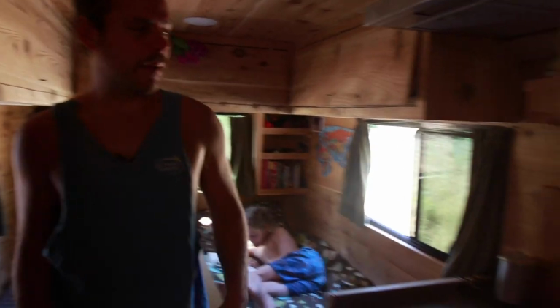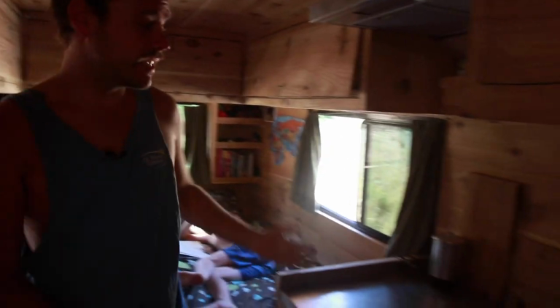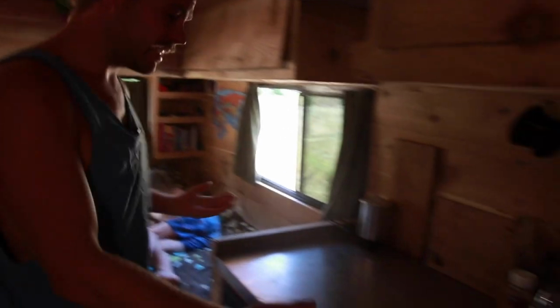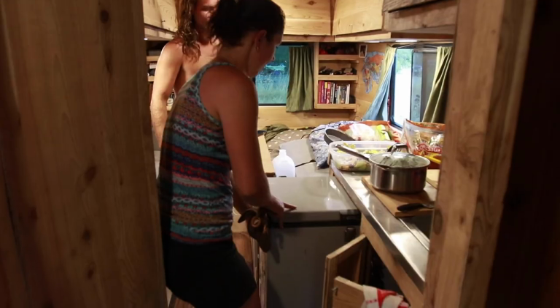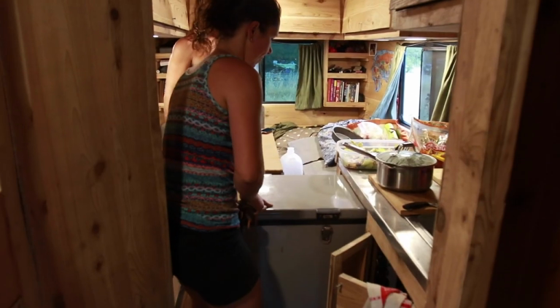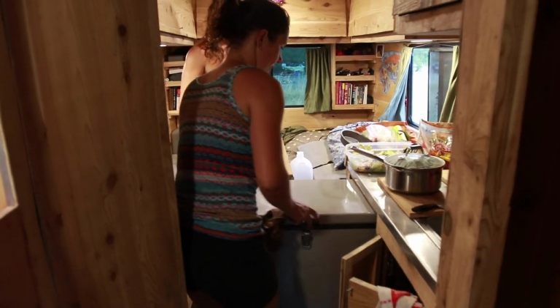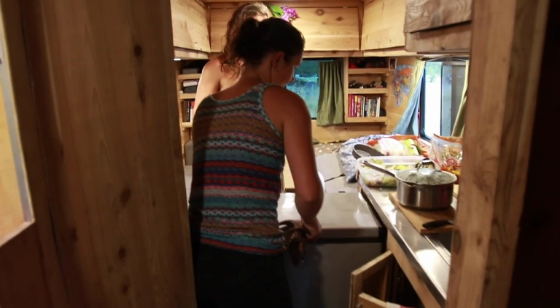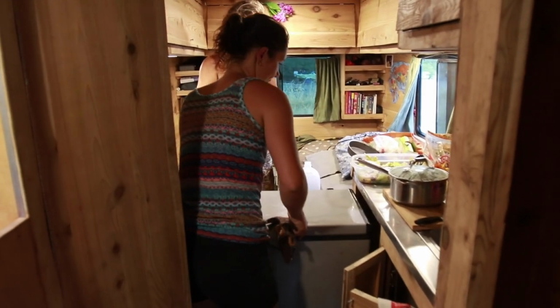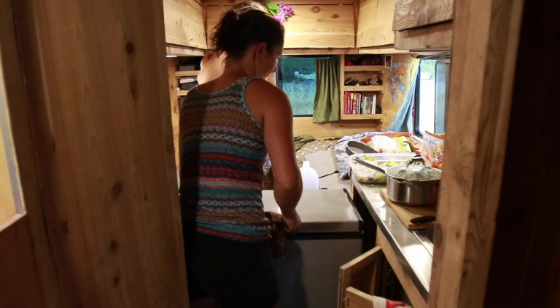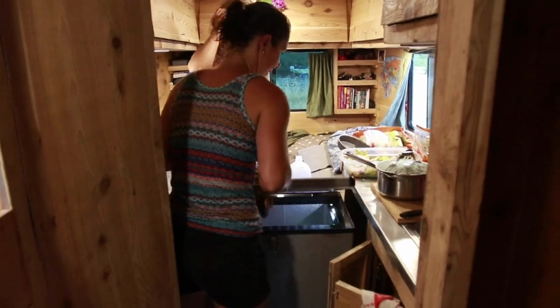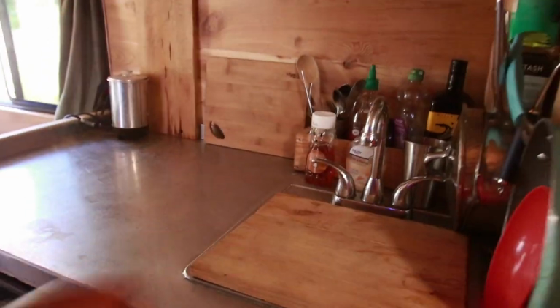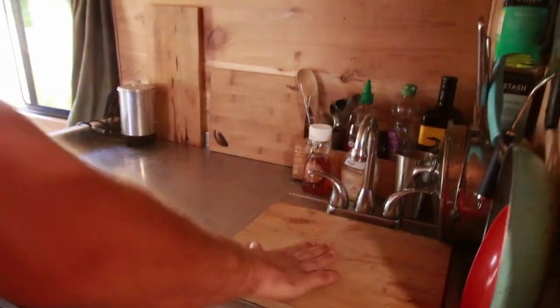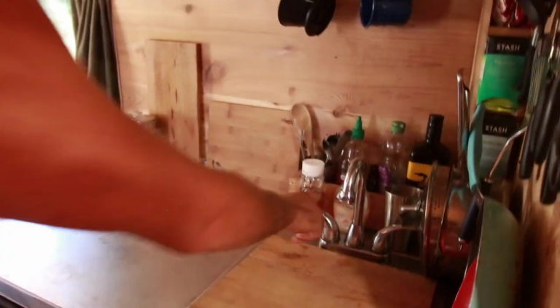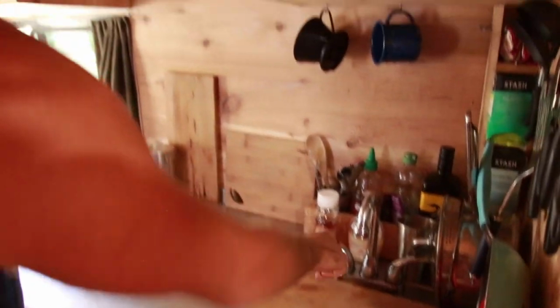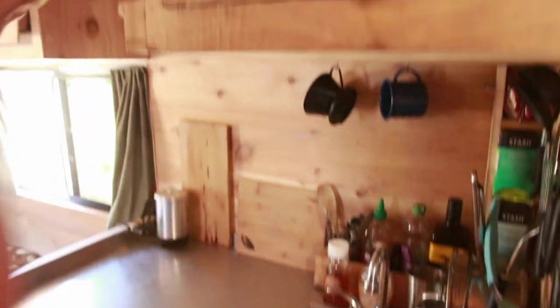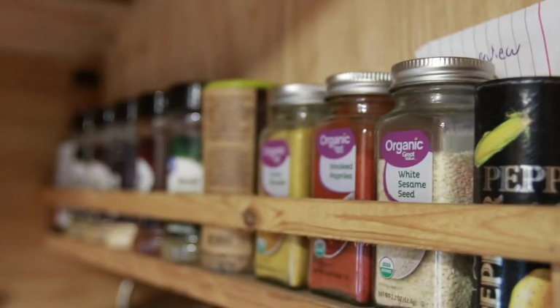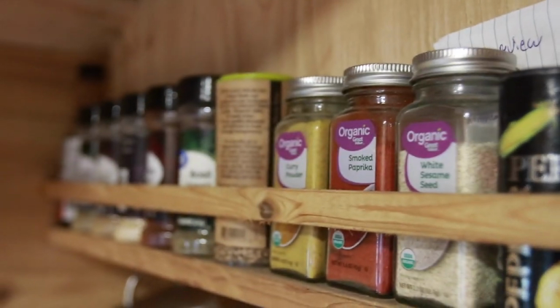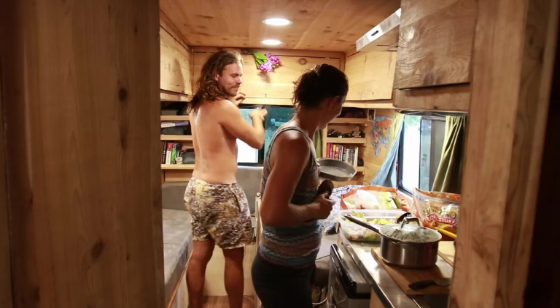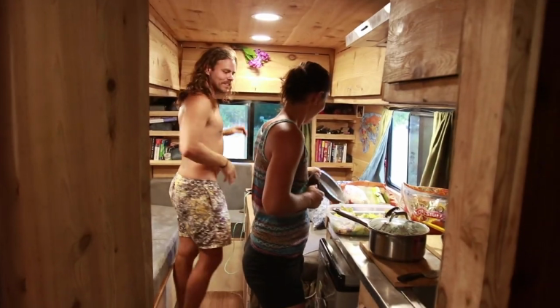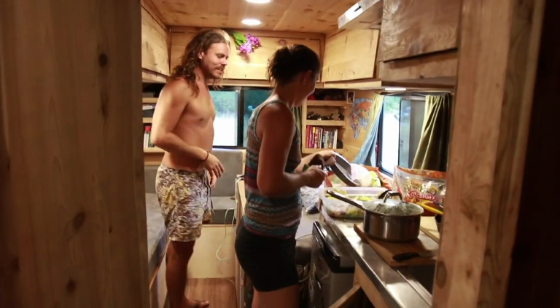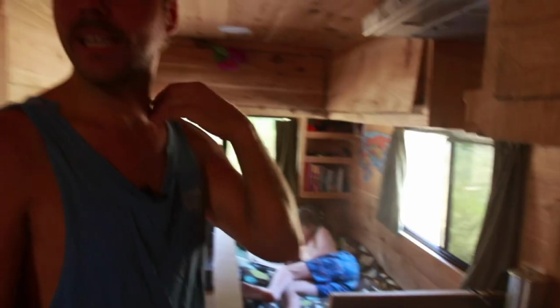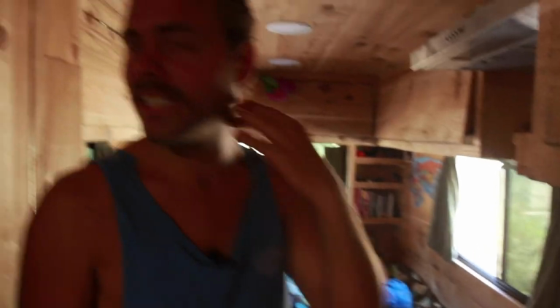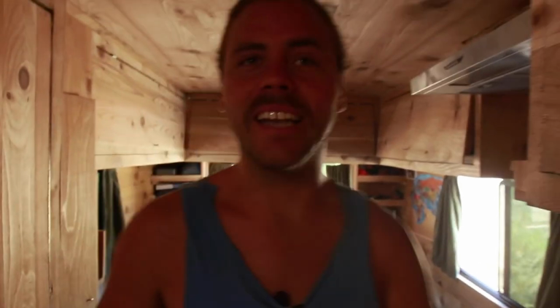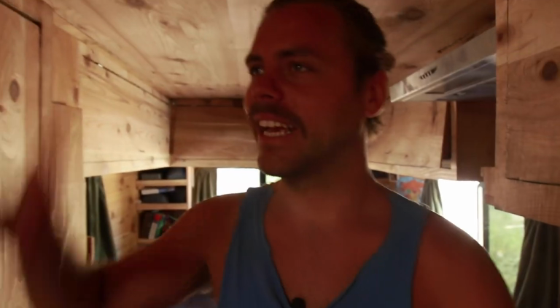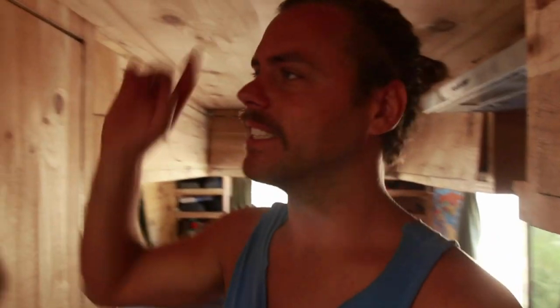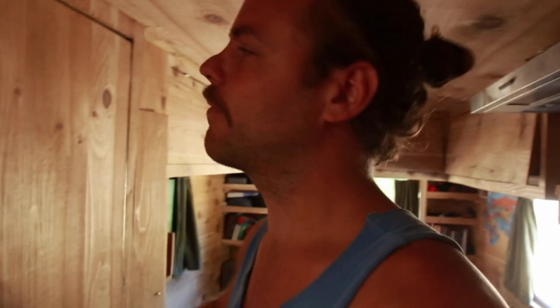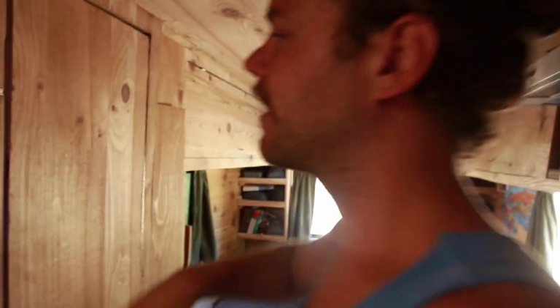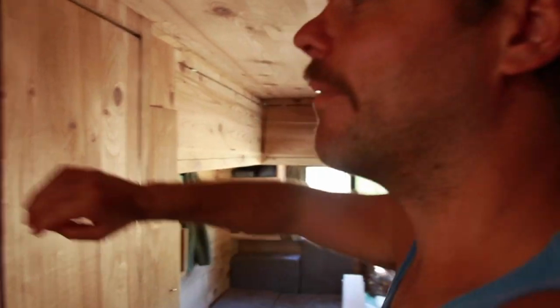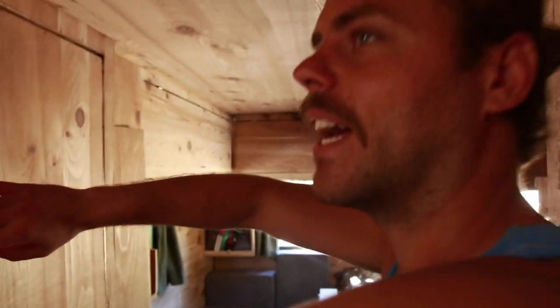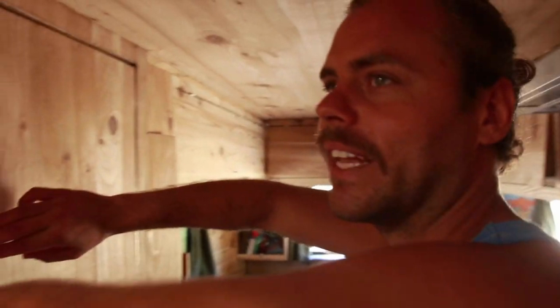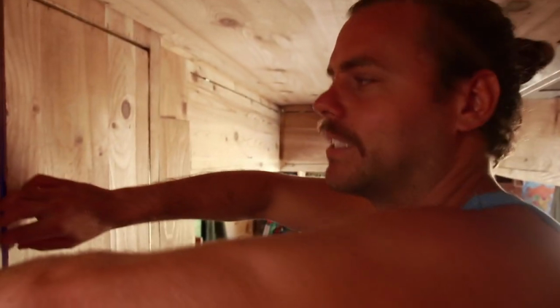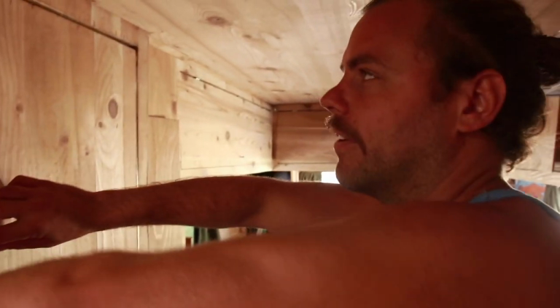This is our kitchen. Big old fridge under here, a sink with running water, and lots of electricity. We've got tons — as you can see from the outside, we have tons of electricity on the roof.